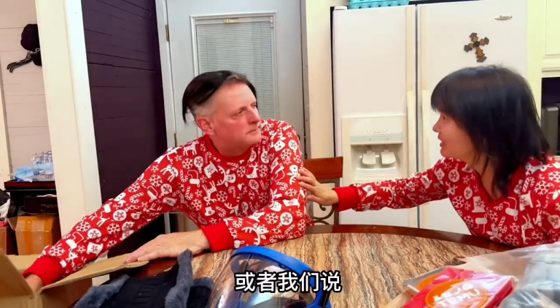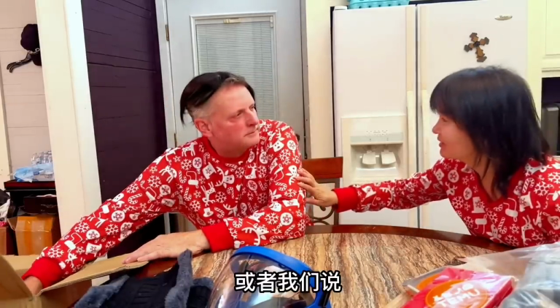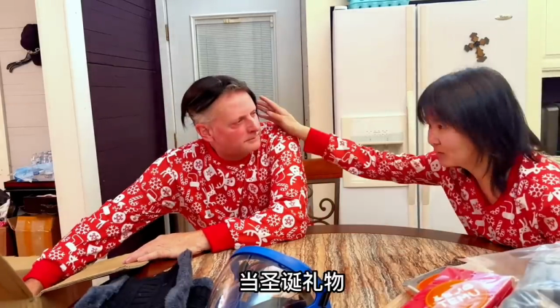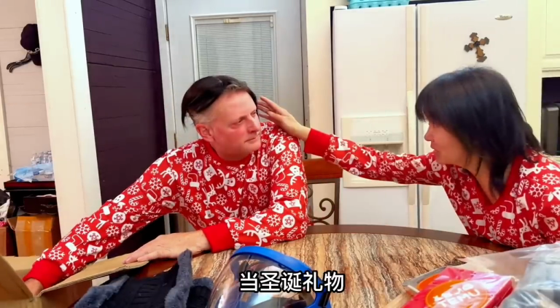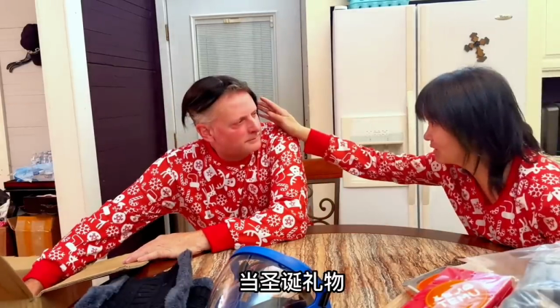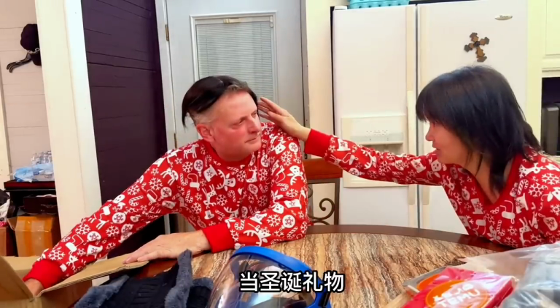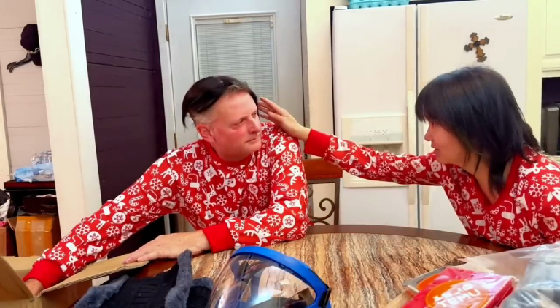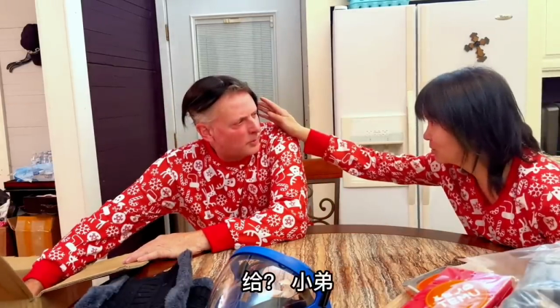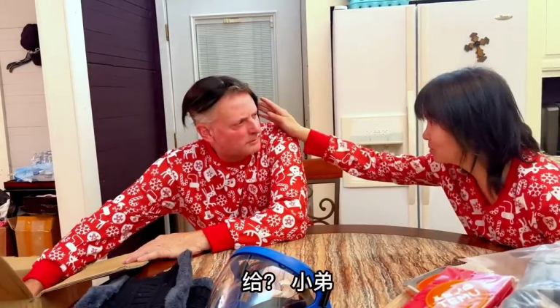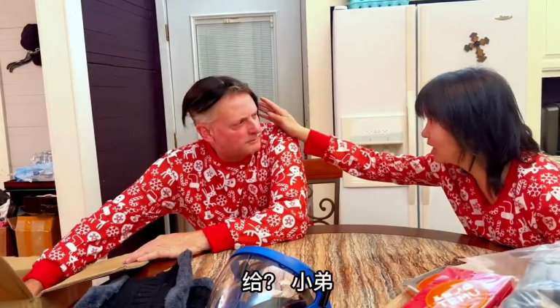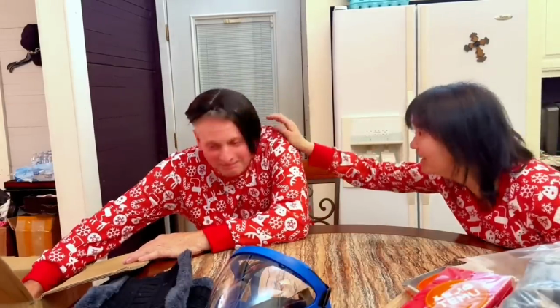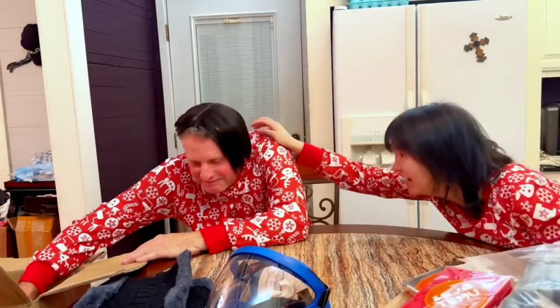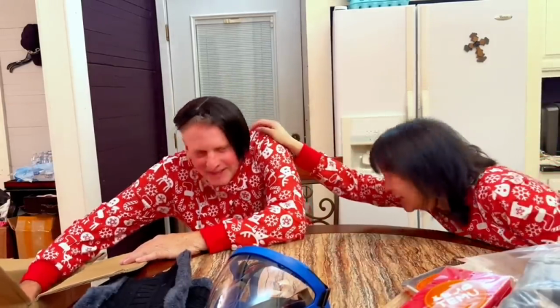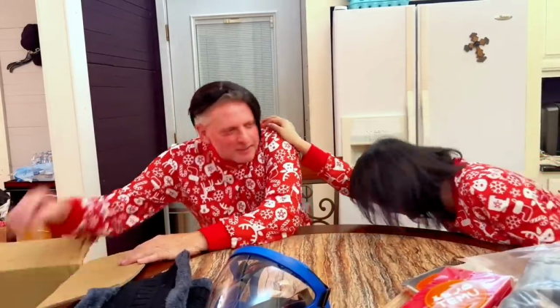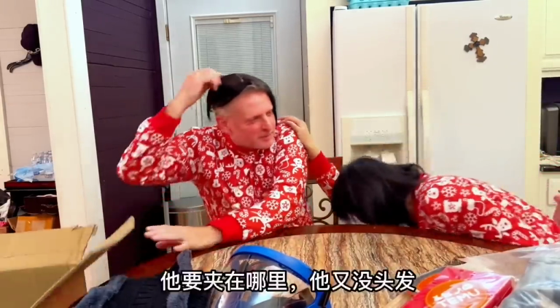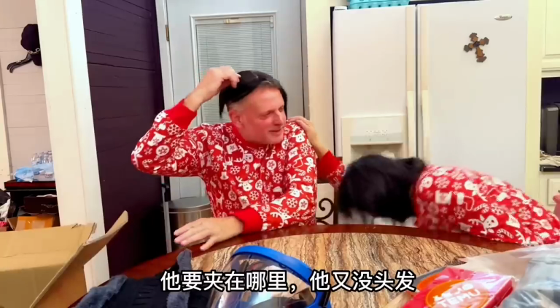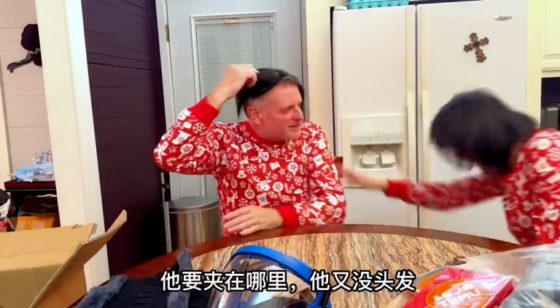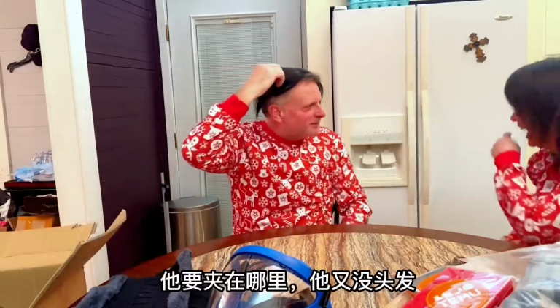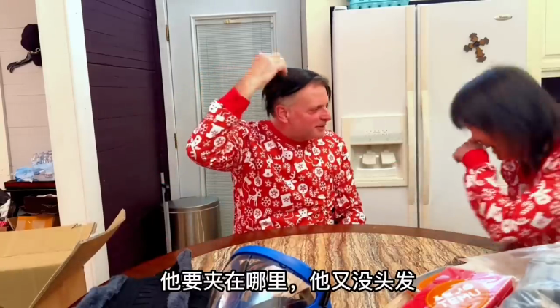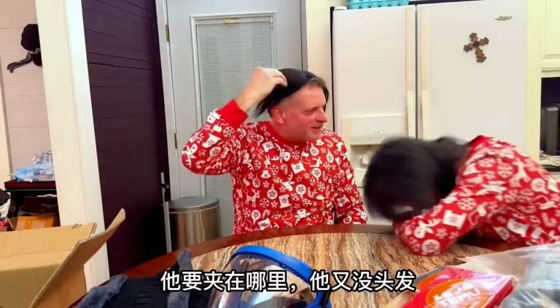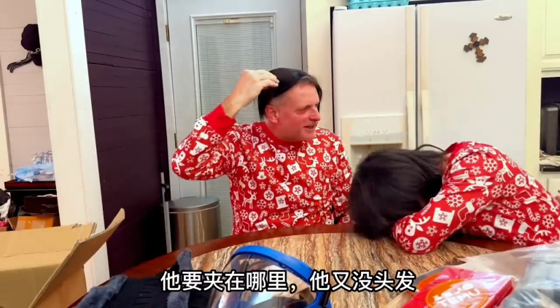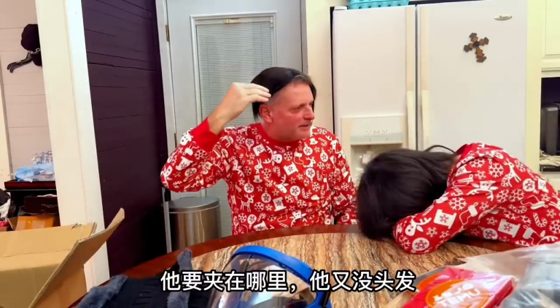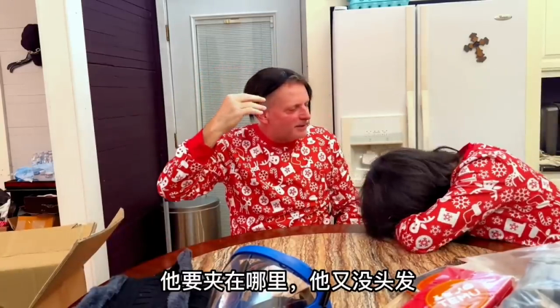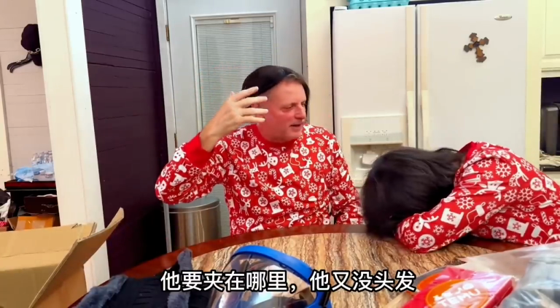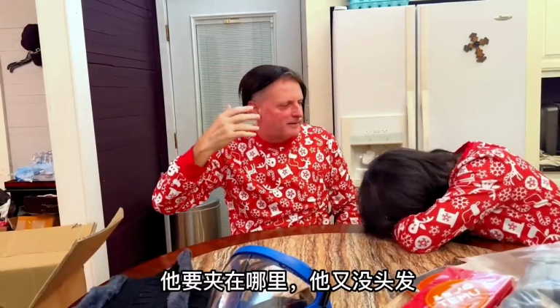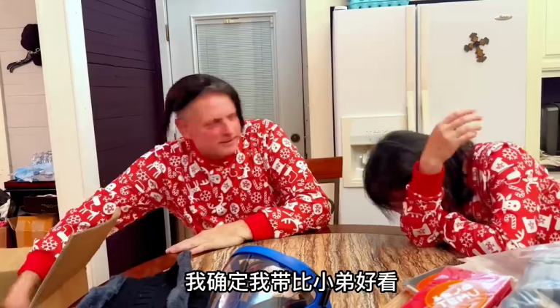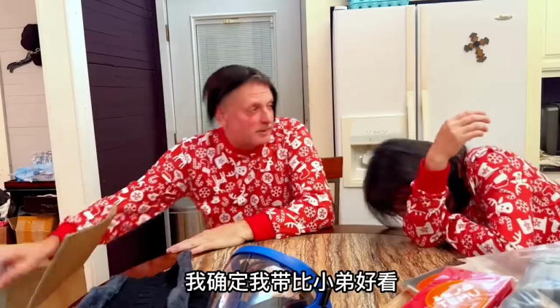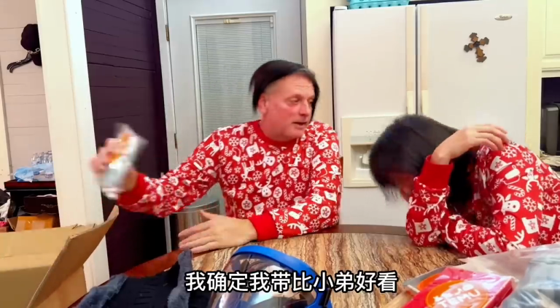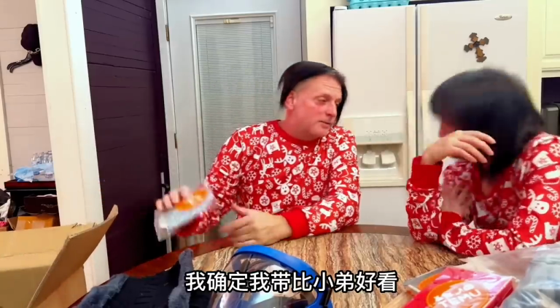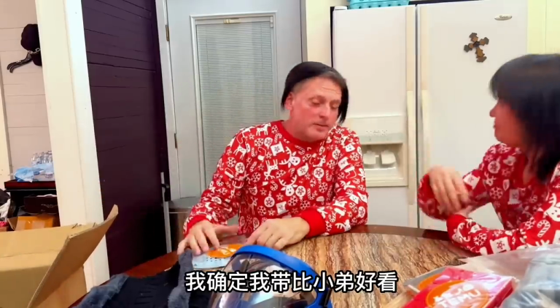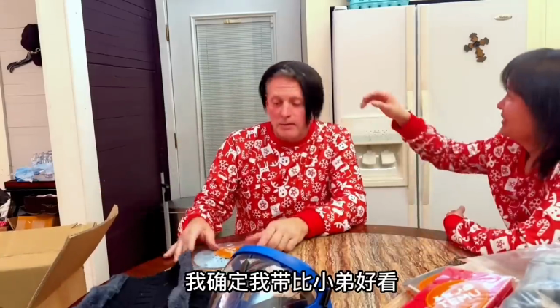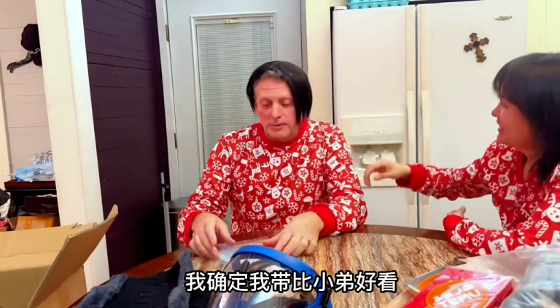We say this is a Christmas gift — to brother. What are you going to catch to? It will just catch on his head. He doesn't have any hair. It looks better on me than brother, I'm sure.